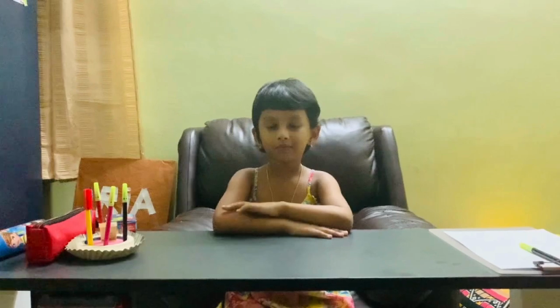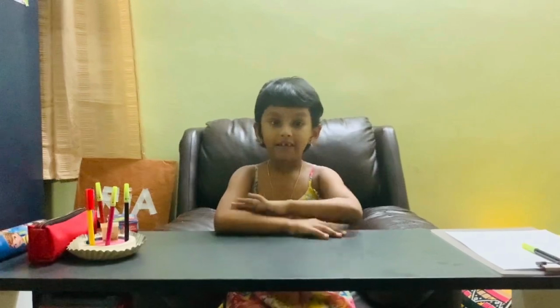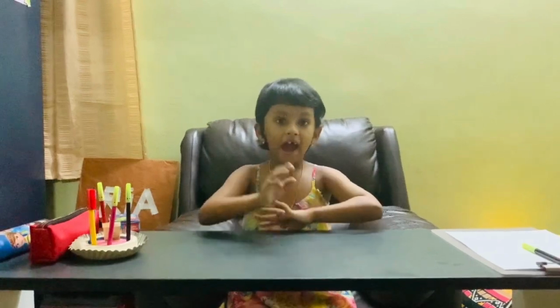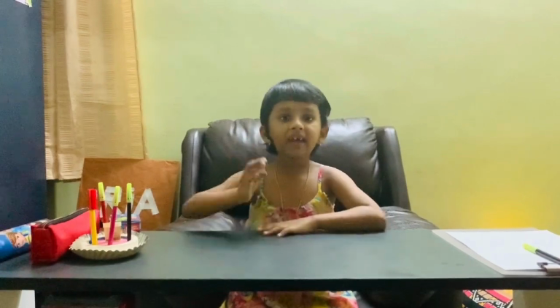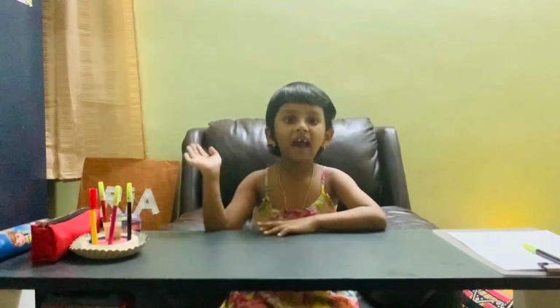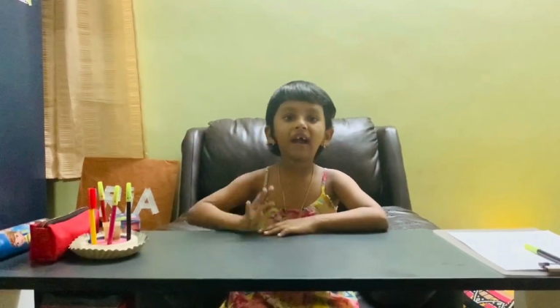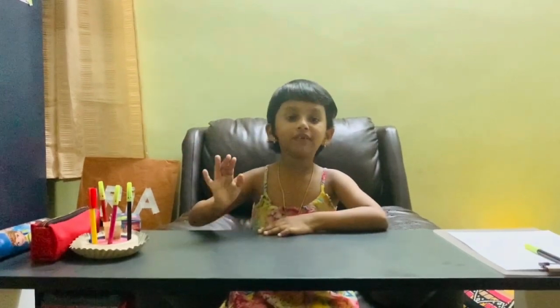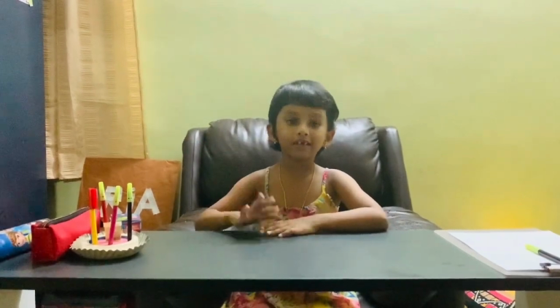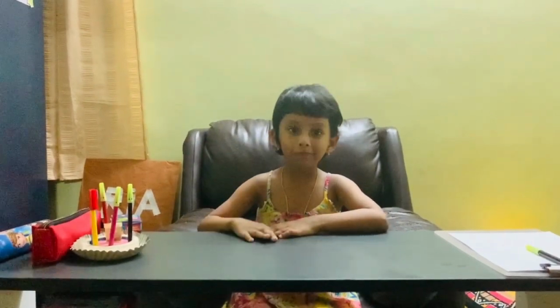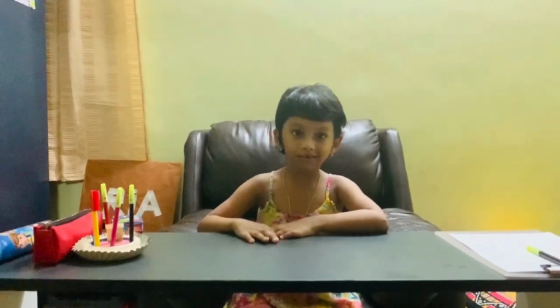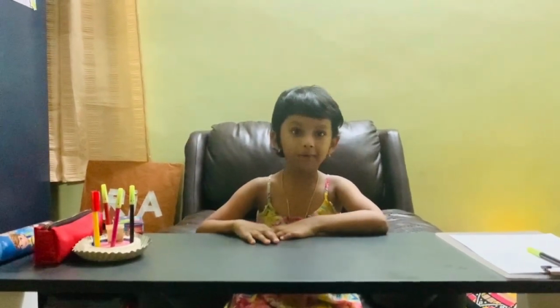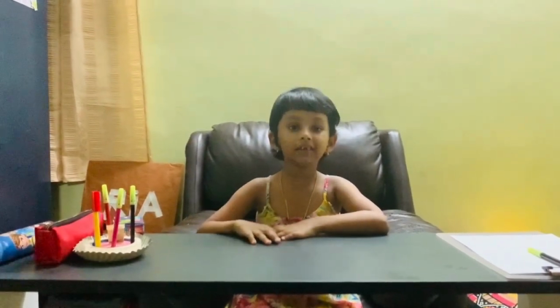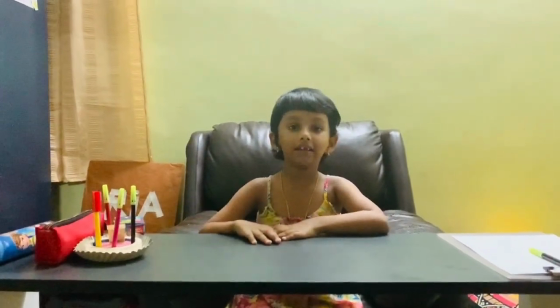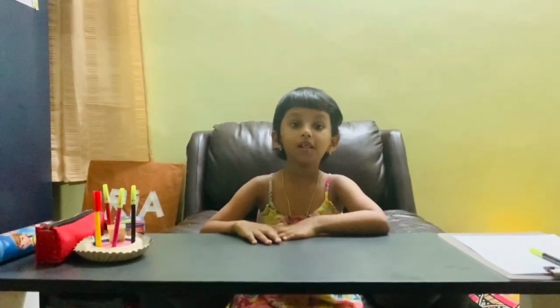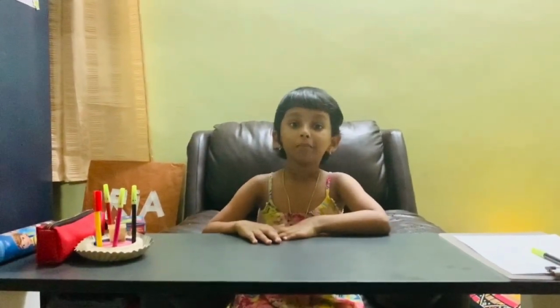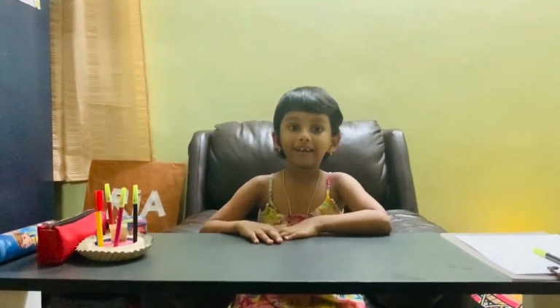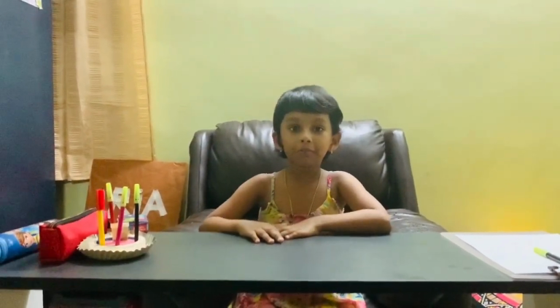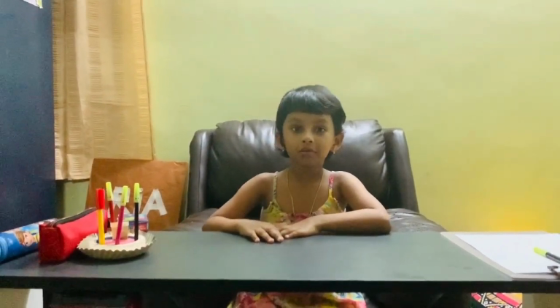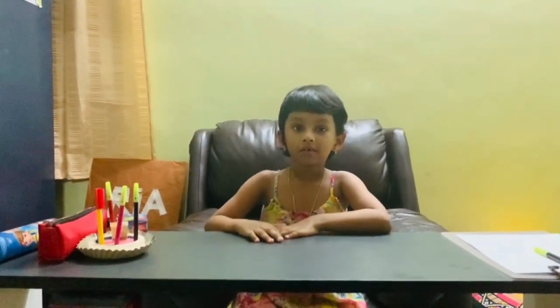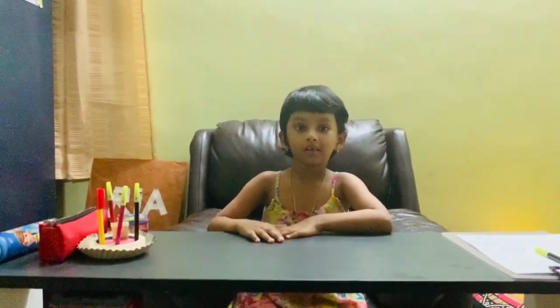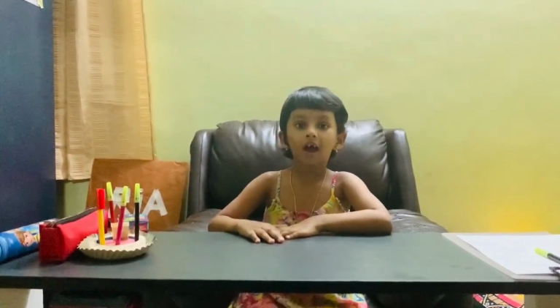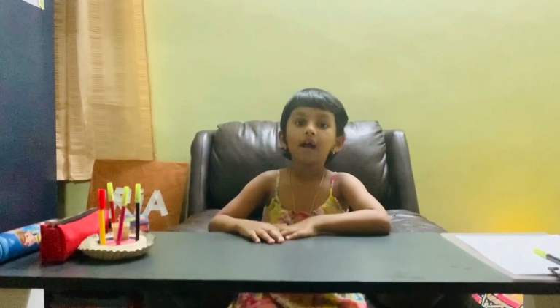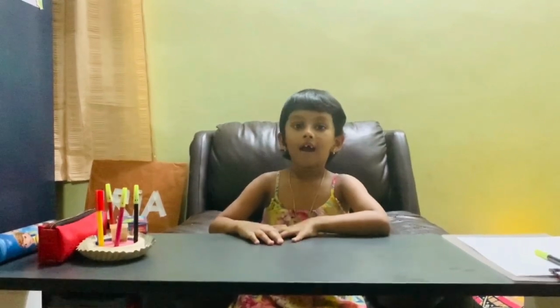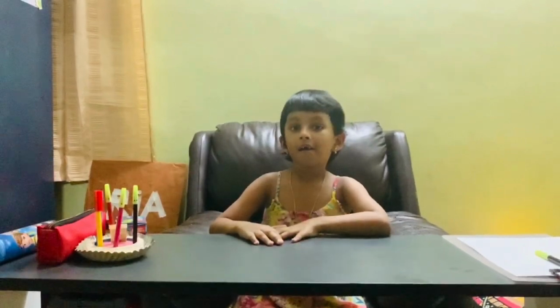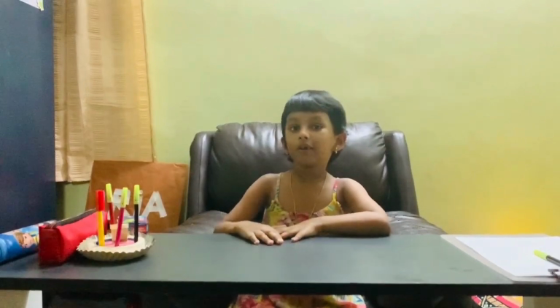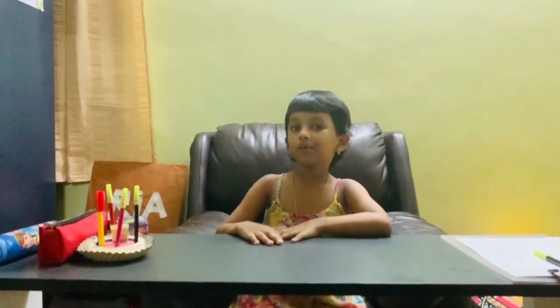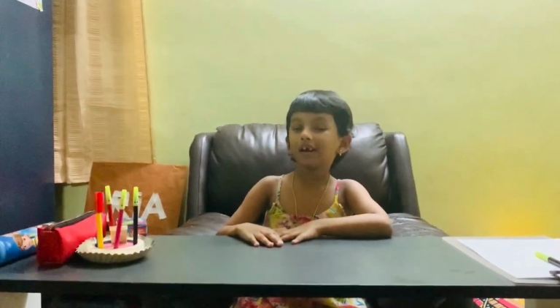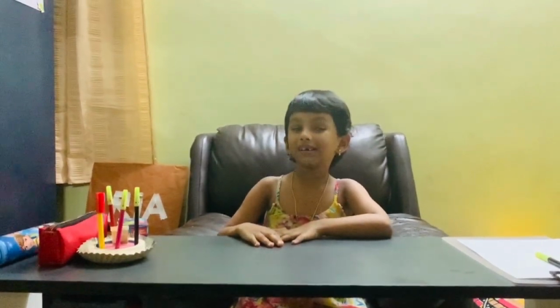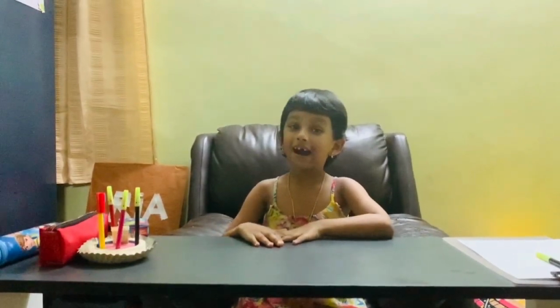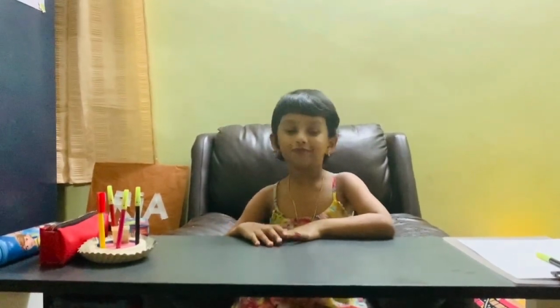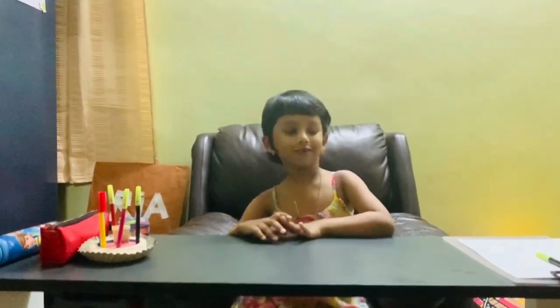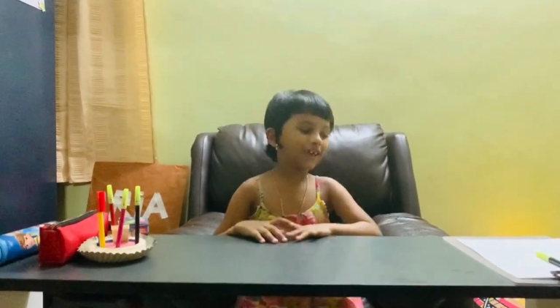Hi guys, welcome back to my channel. My name is Raya. I am going to do a craft today.